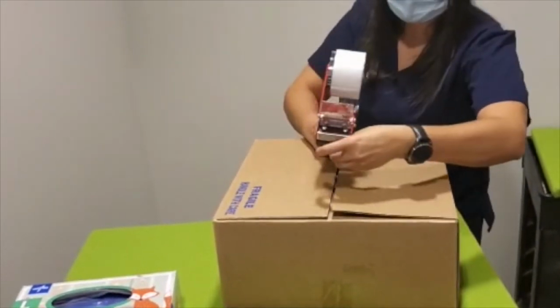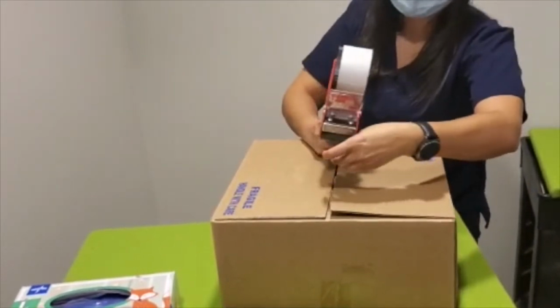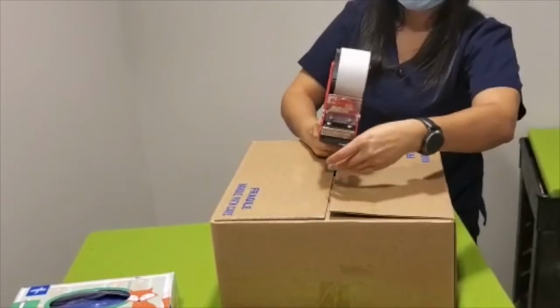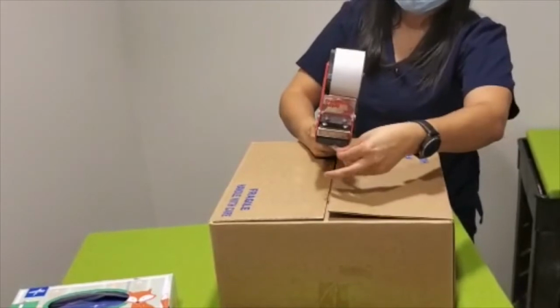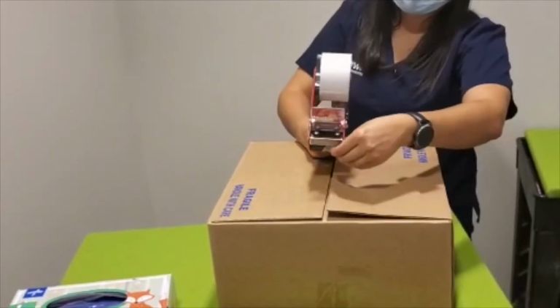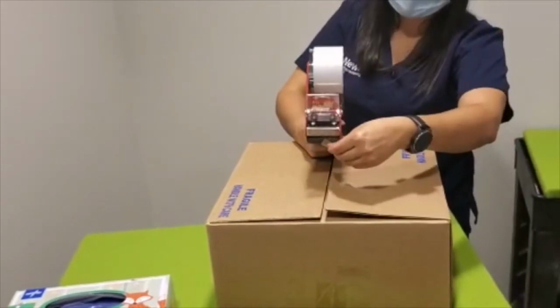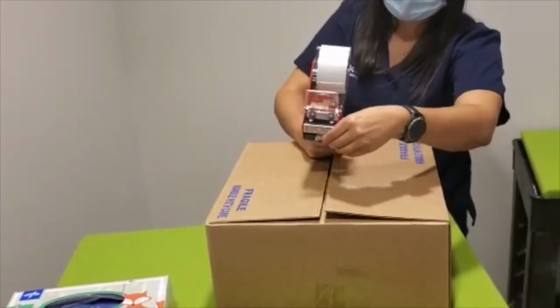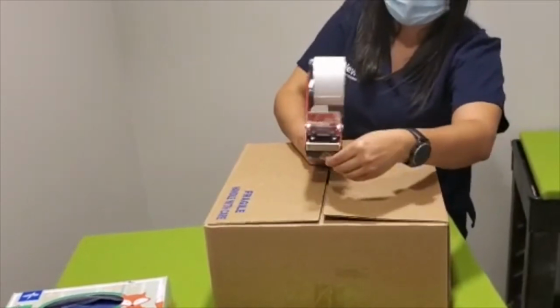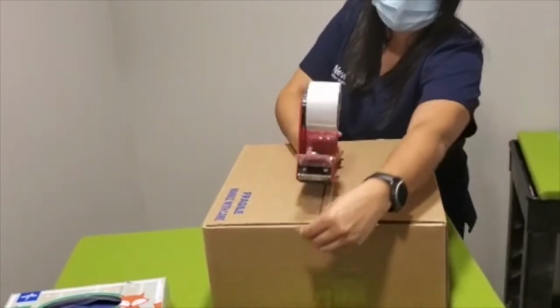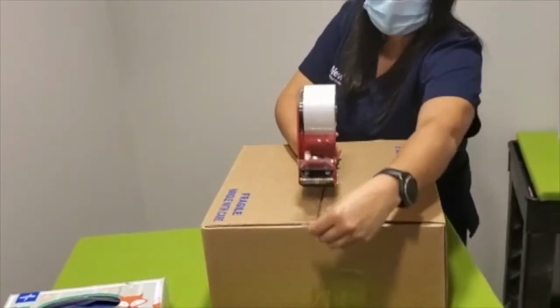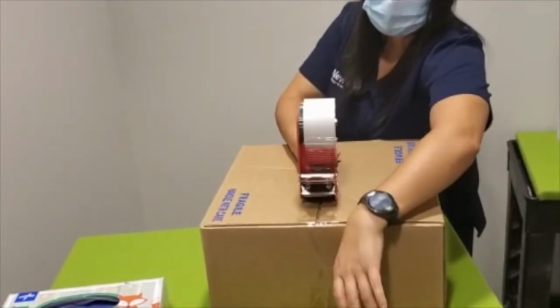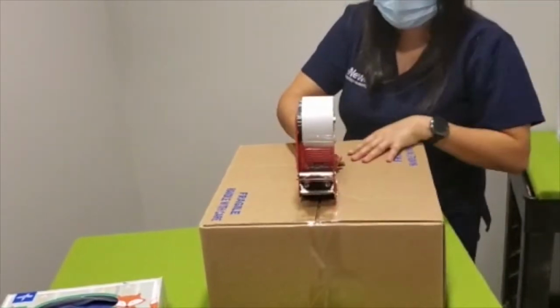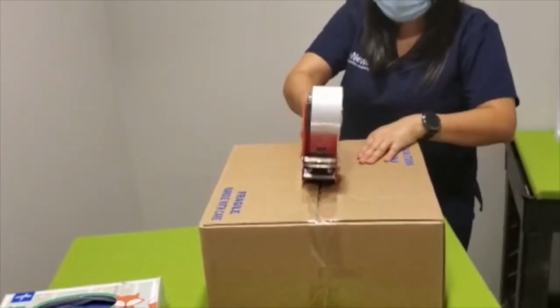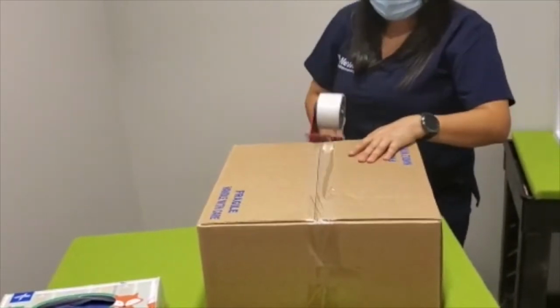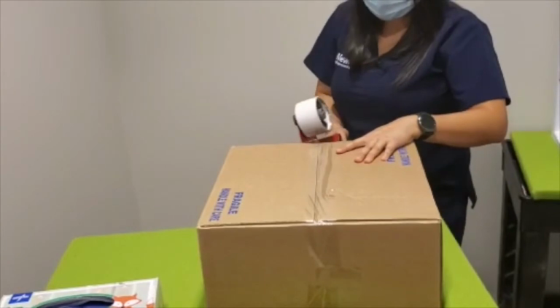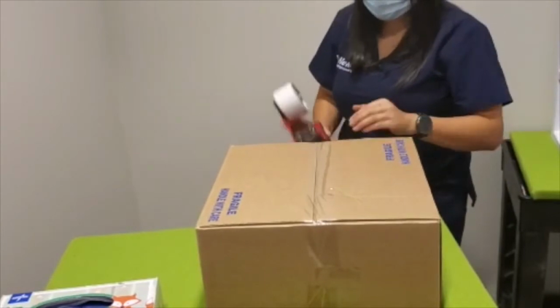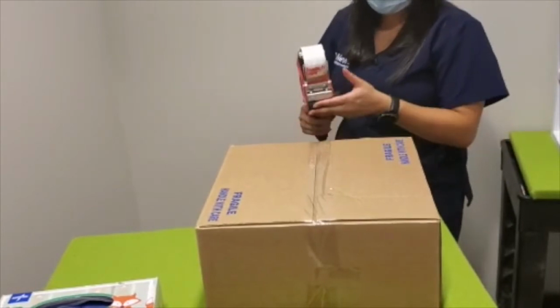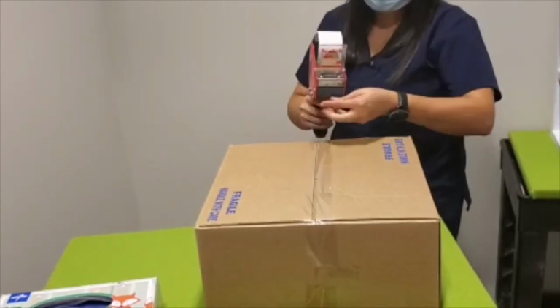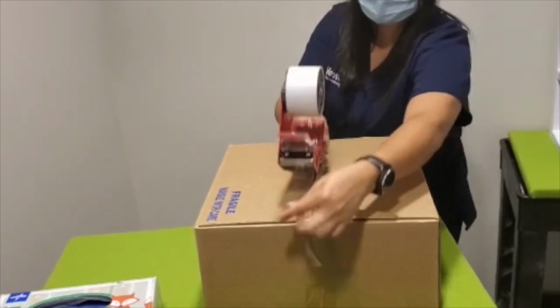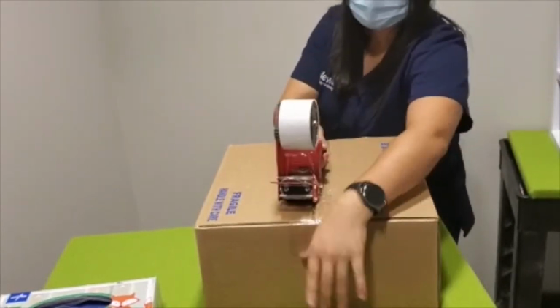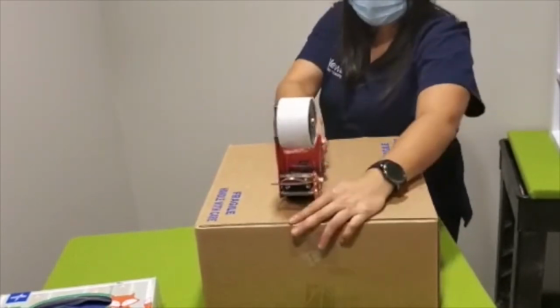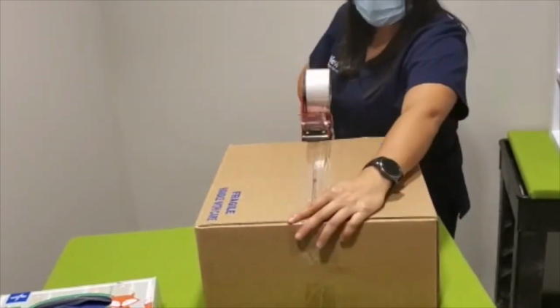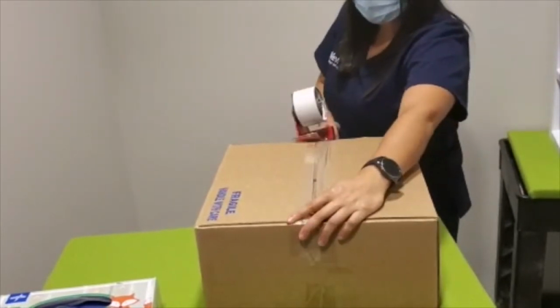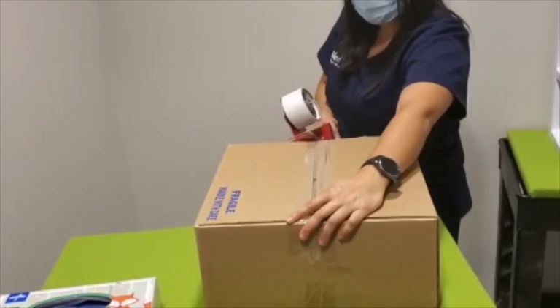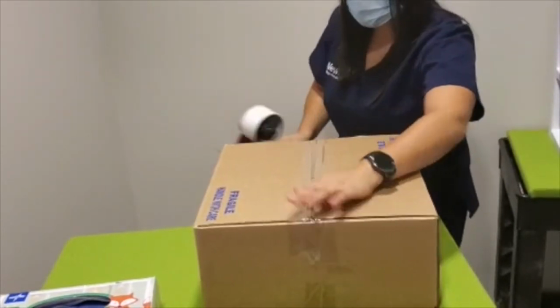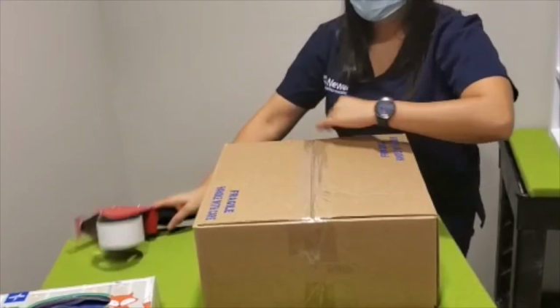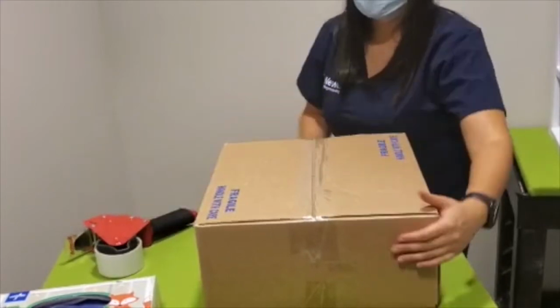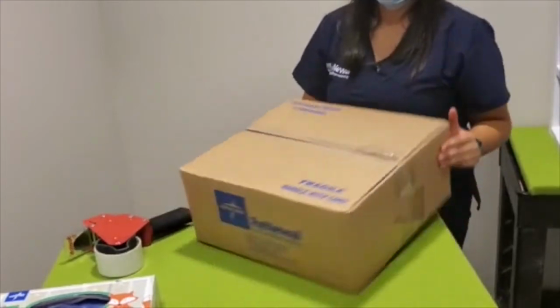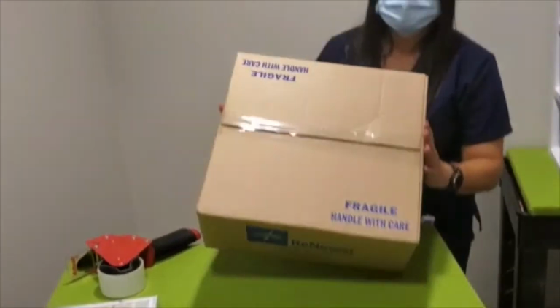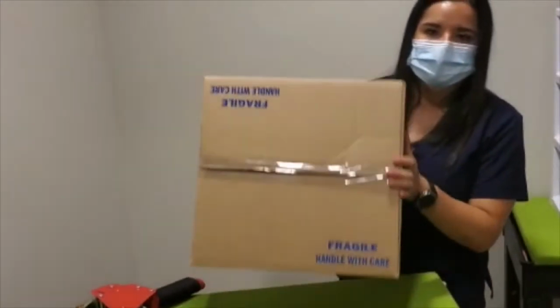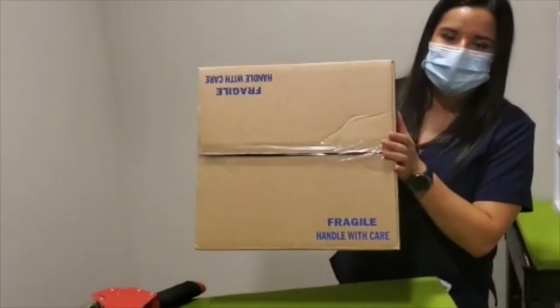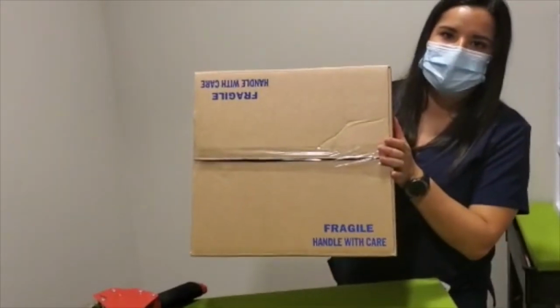Make sure that this goes back to Innovative Health in Arizona. Remember to put this in the designated shipping area.